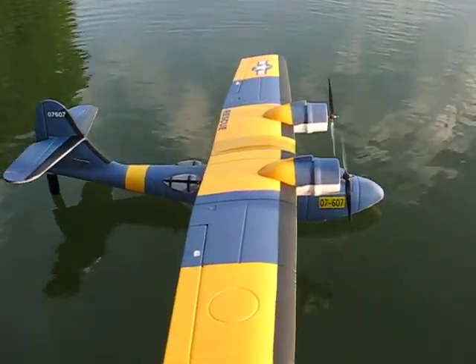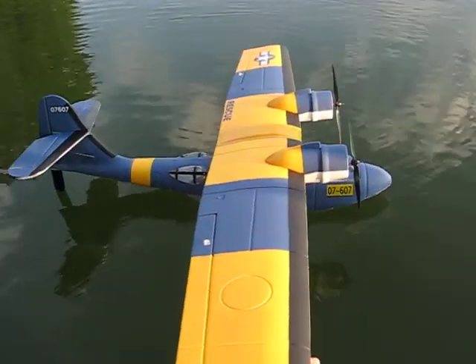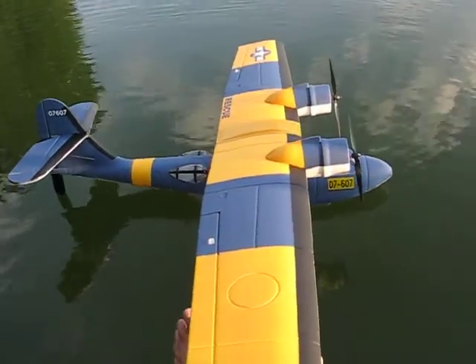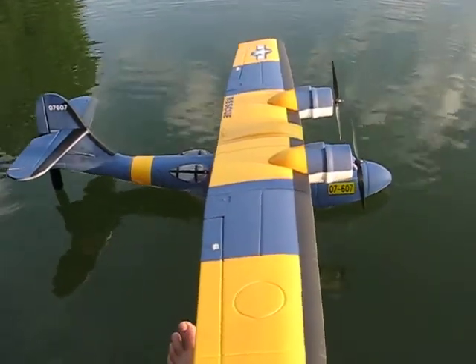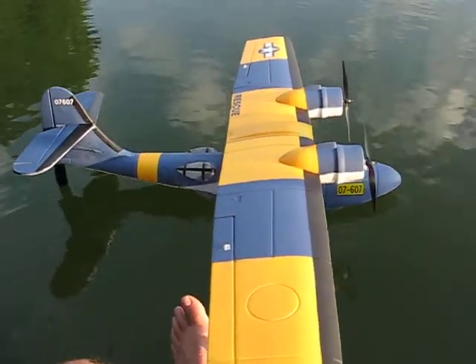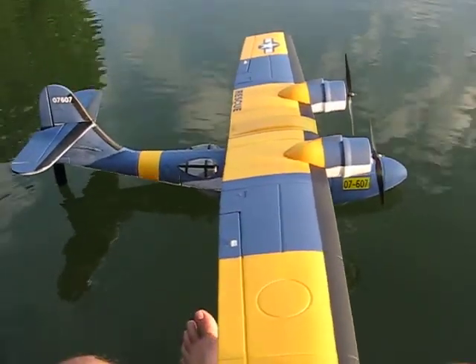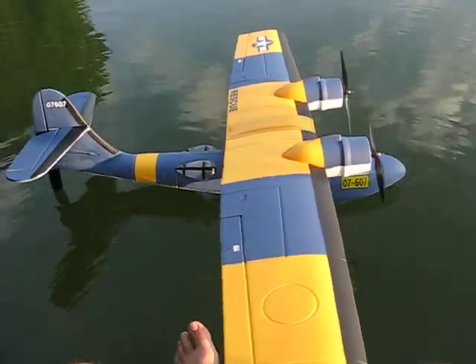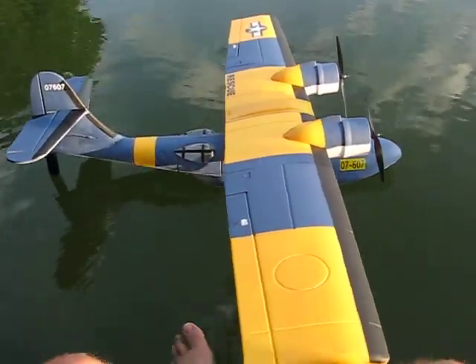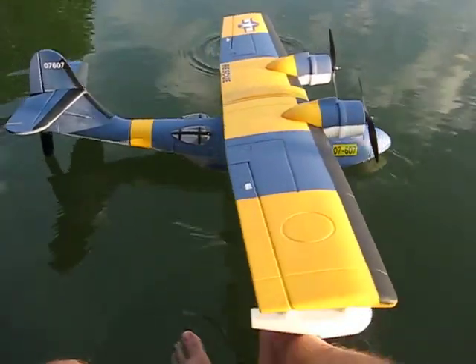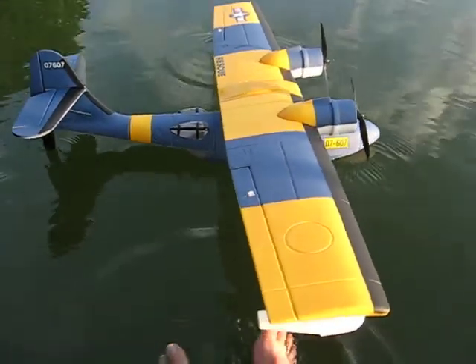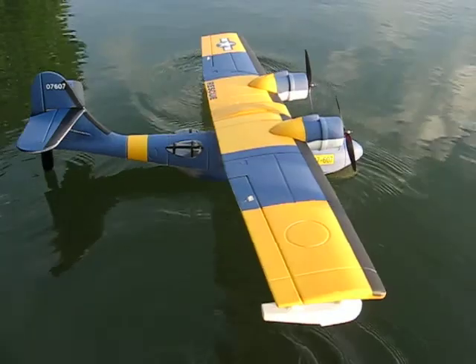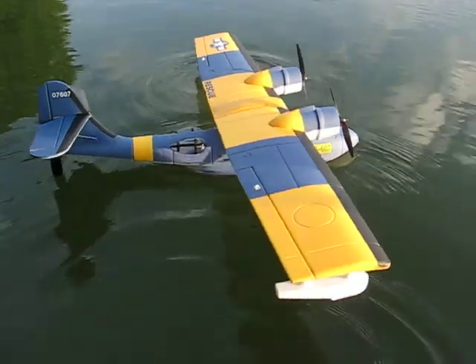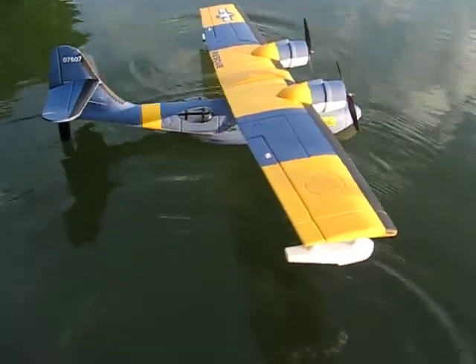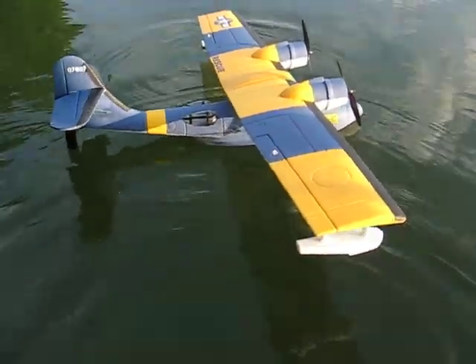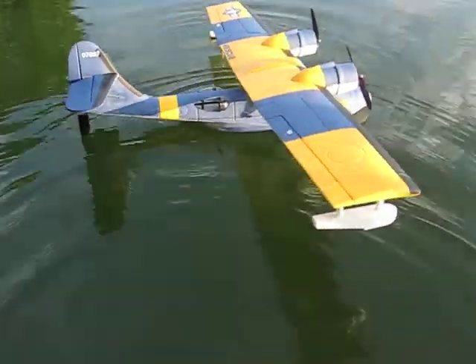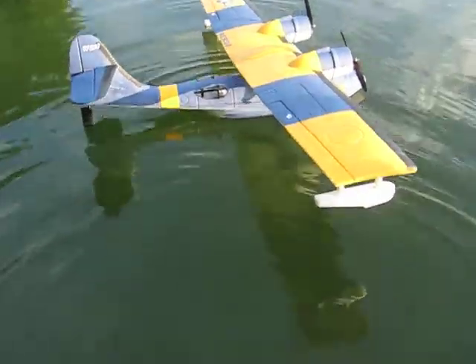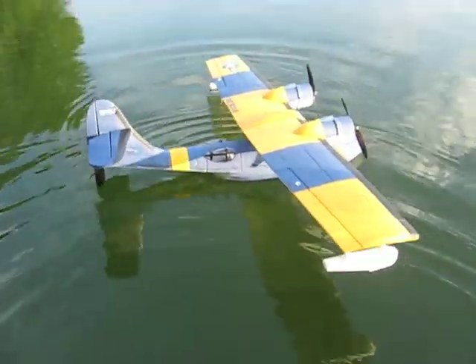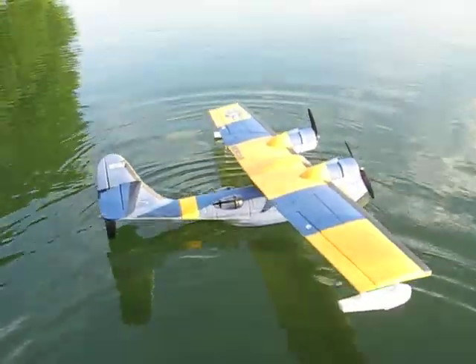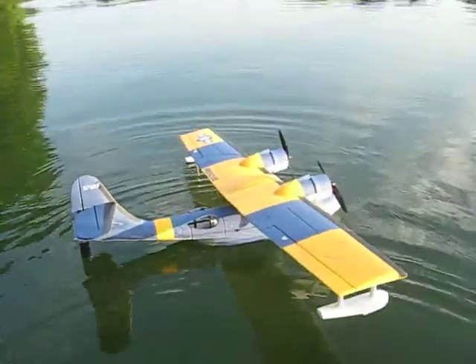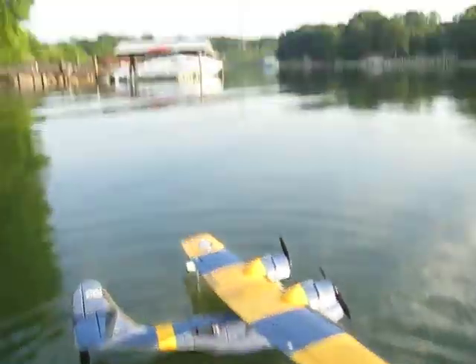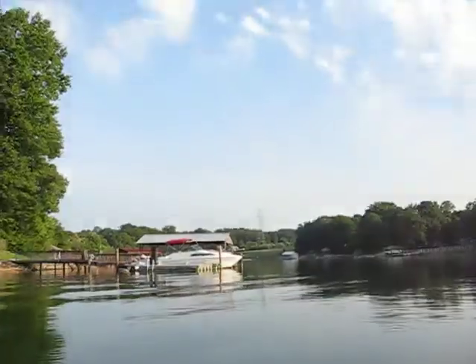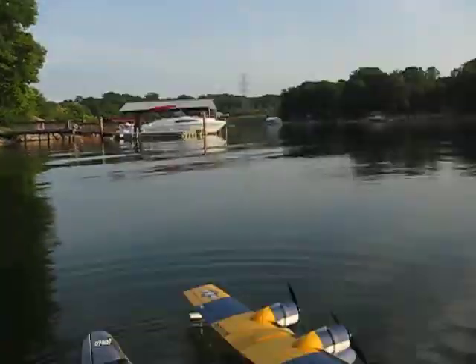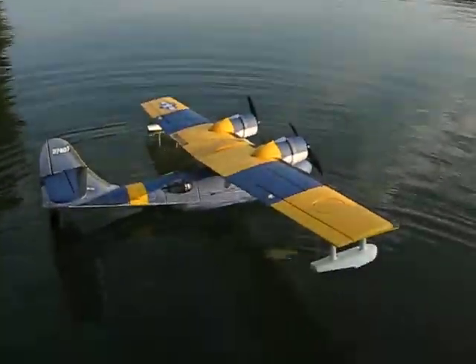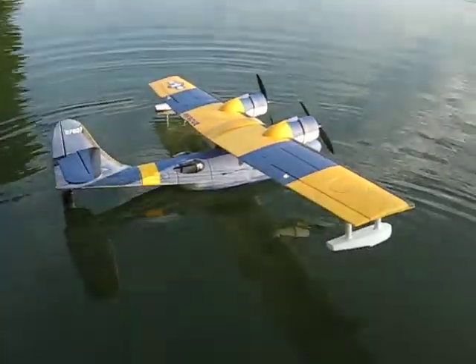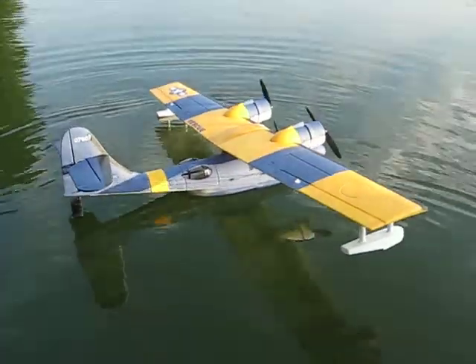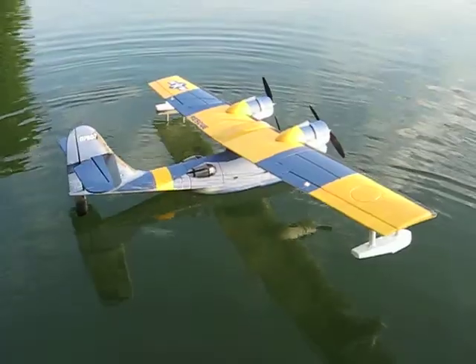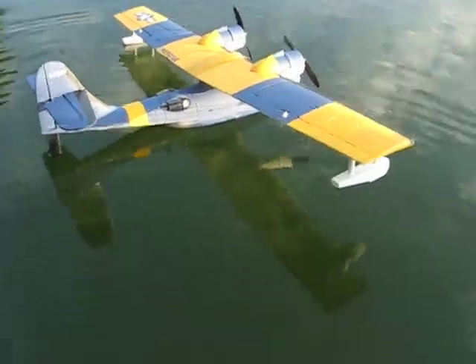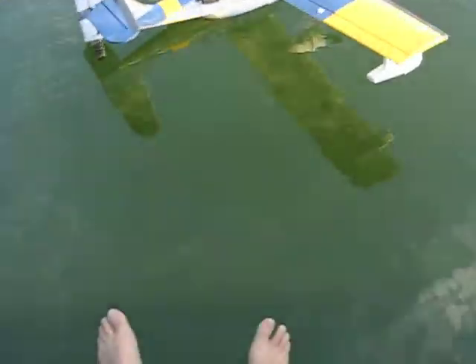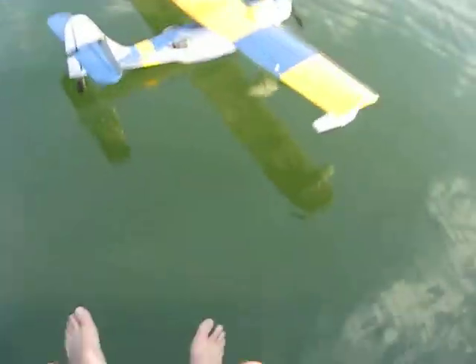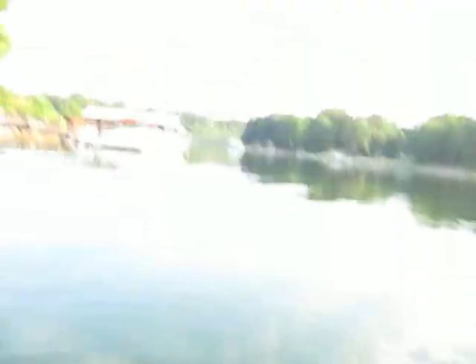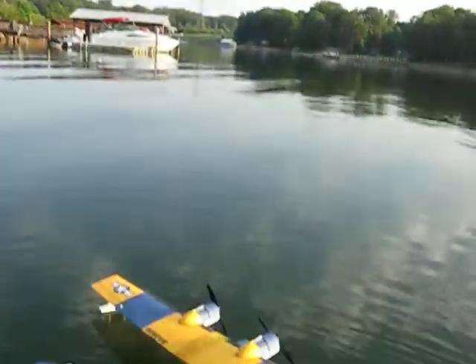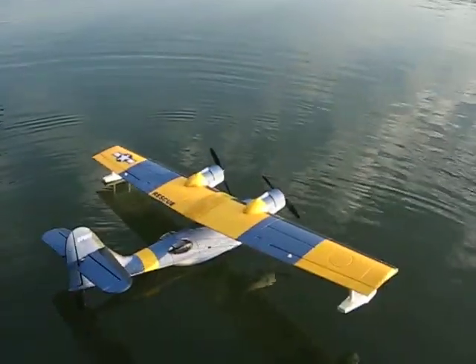Good morning and welcome to the Little Creek Flying School. Today we have the Foamy PBY Catalina. Get the hat cam adjusted and do some flying.